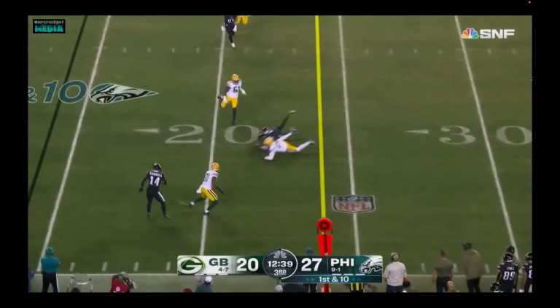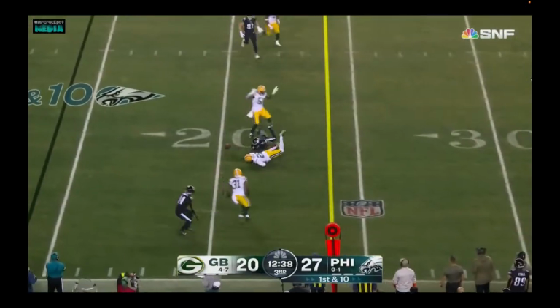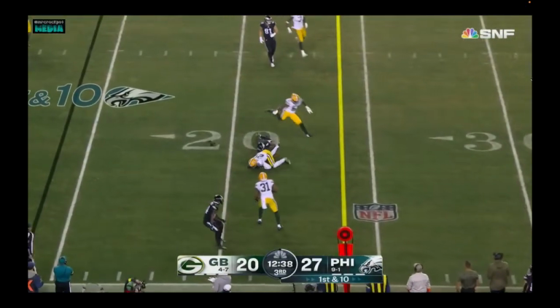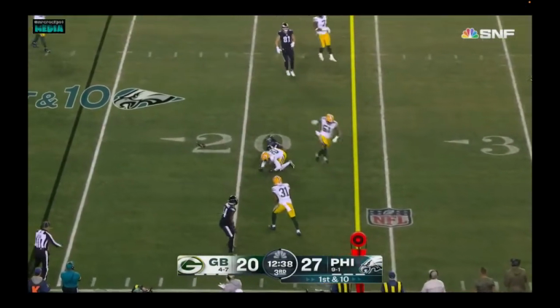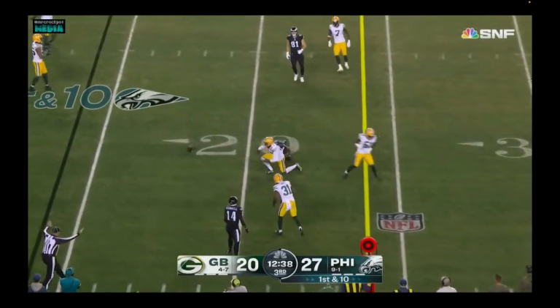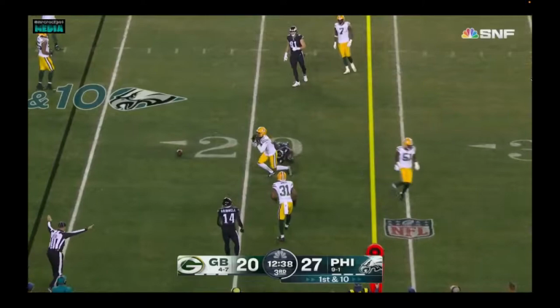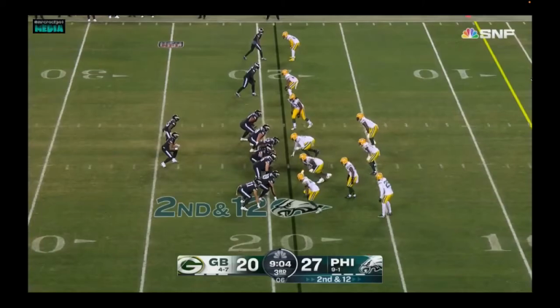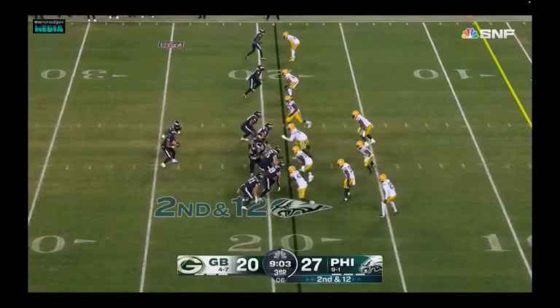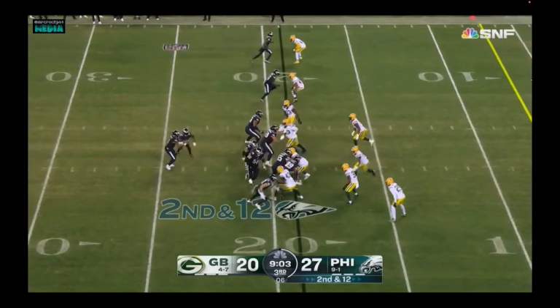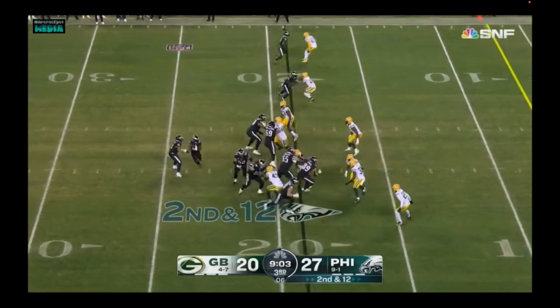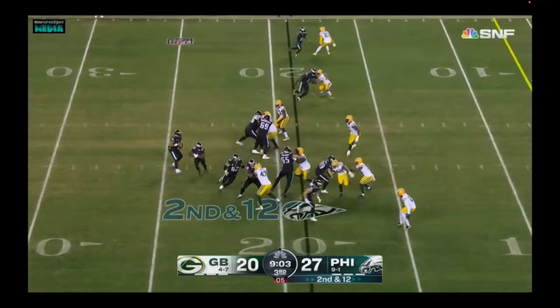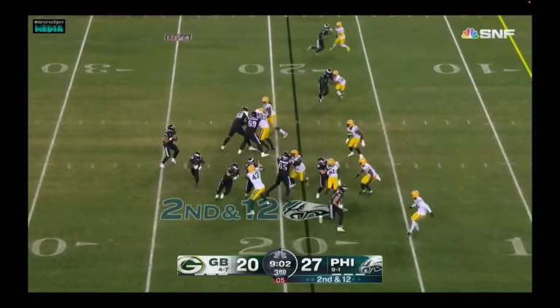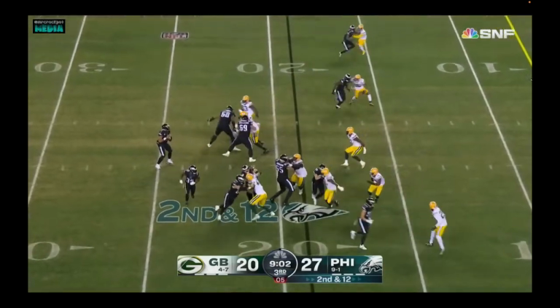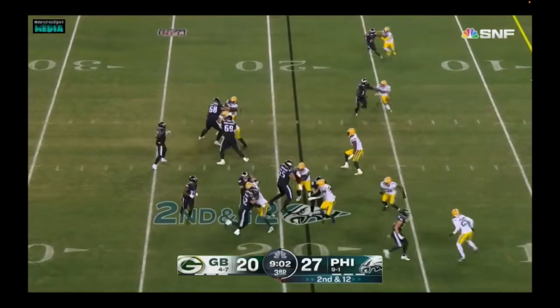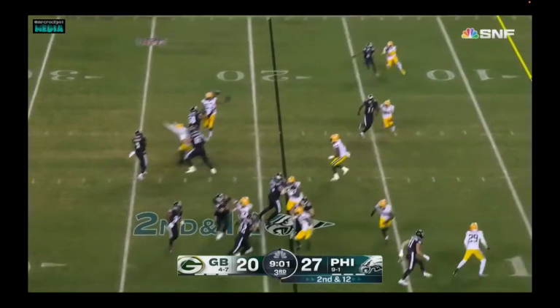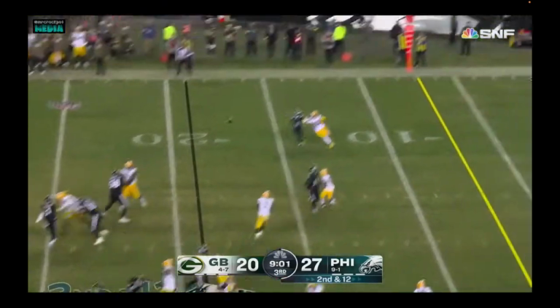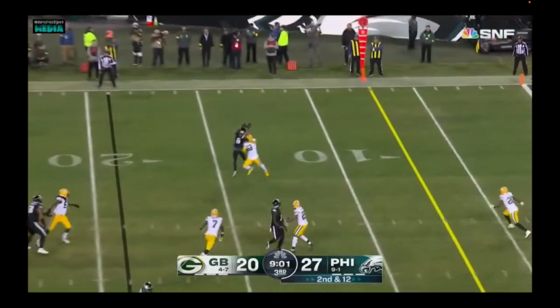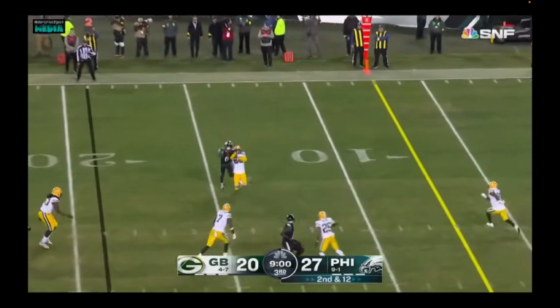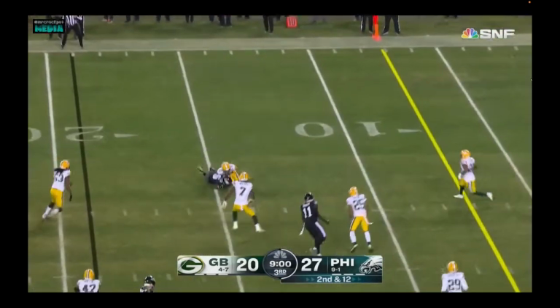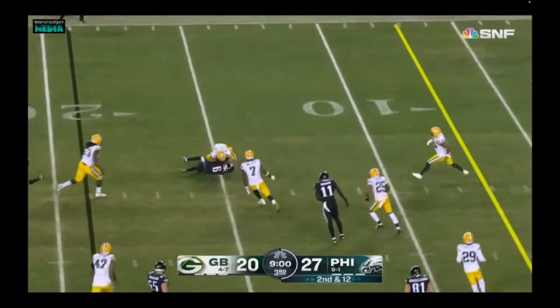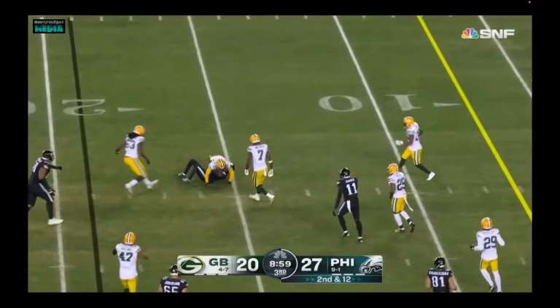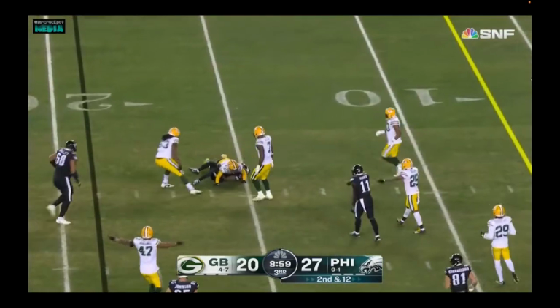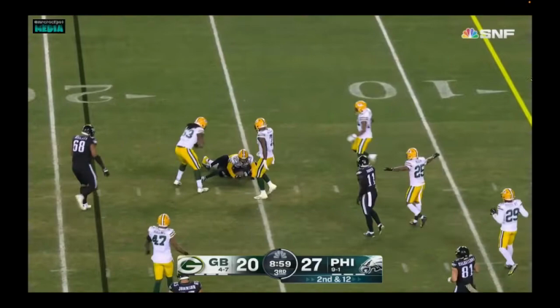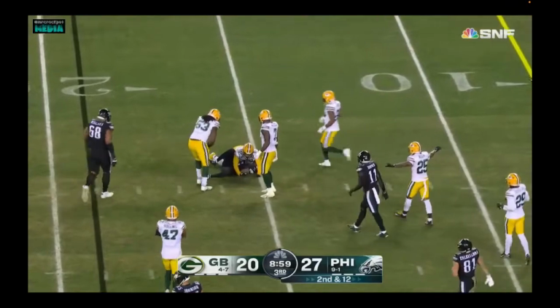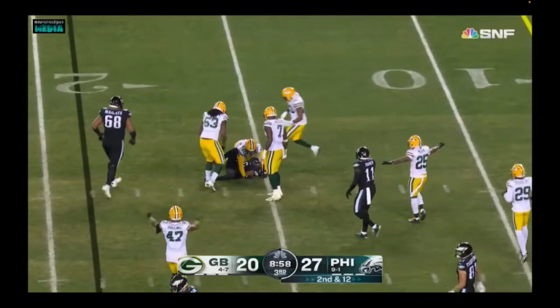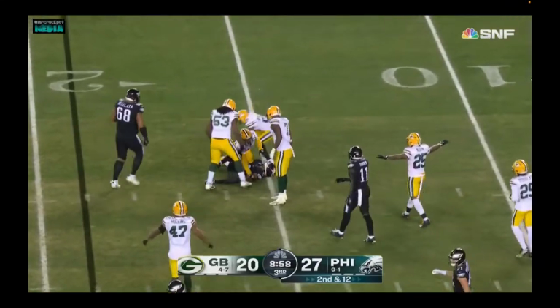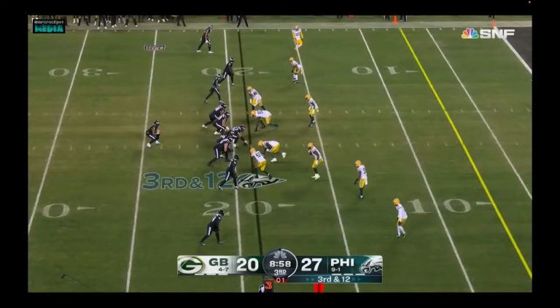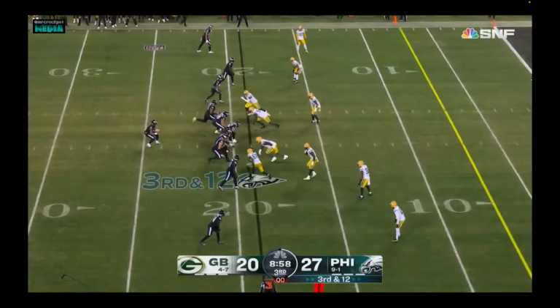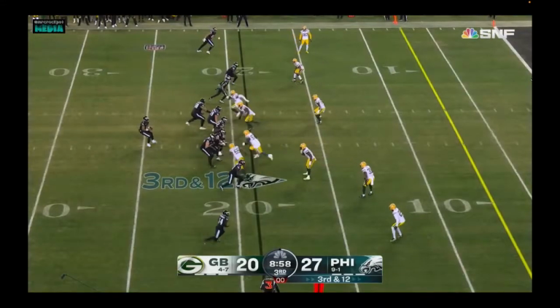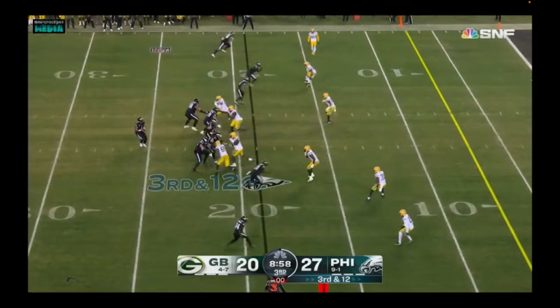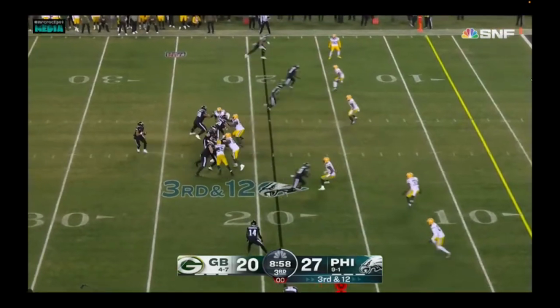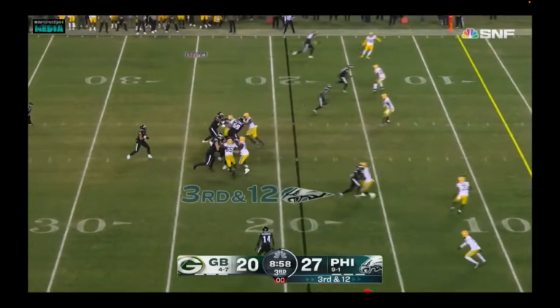Hurts' first down pass incomplete. Top of the screen, Smith and Brown looking that way, throwing that way — and that sets up third and 12.